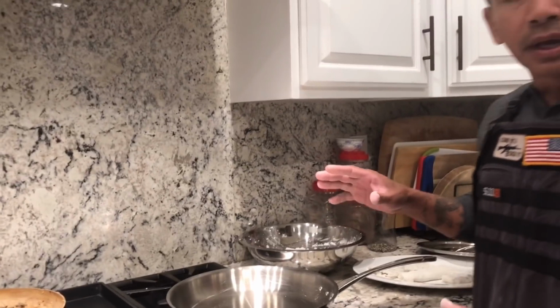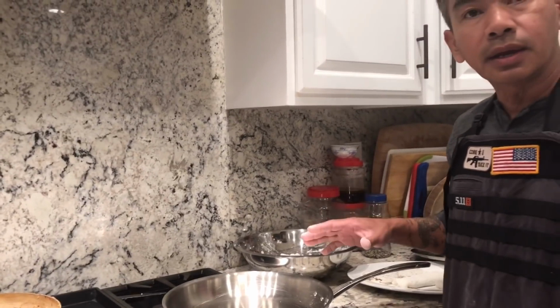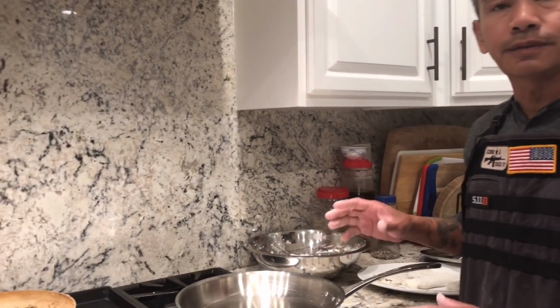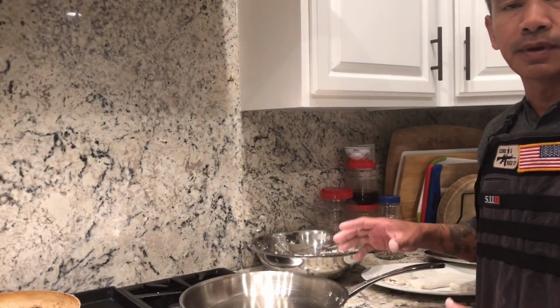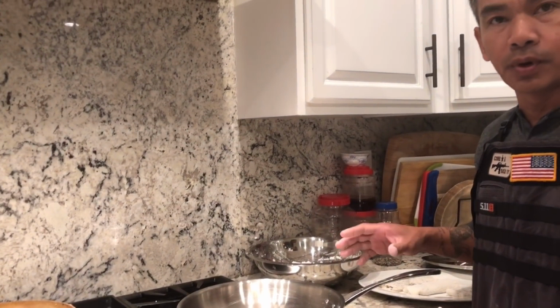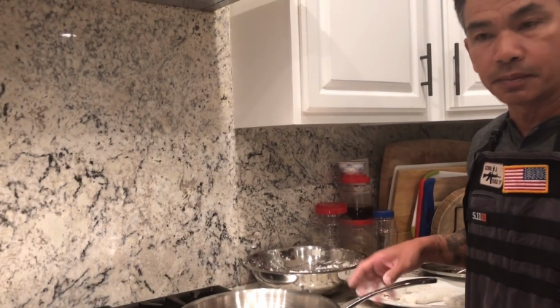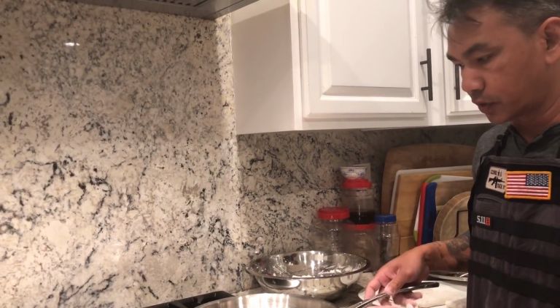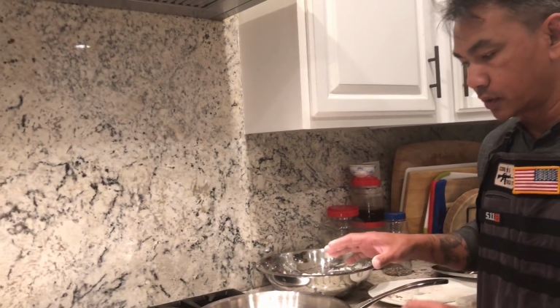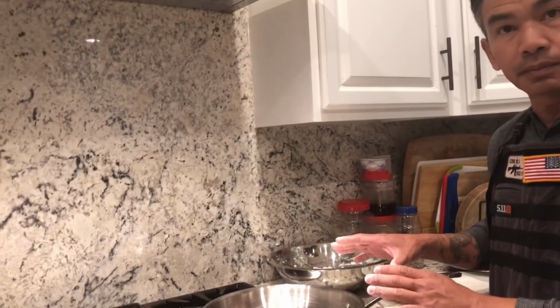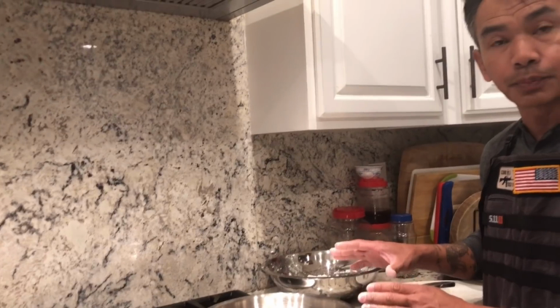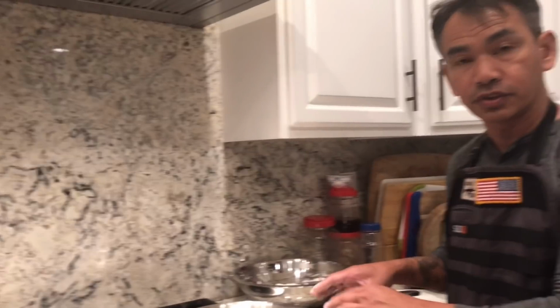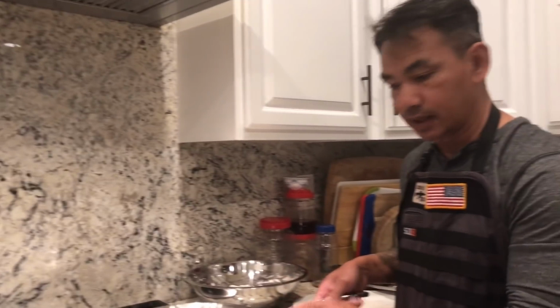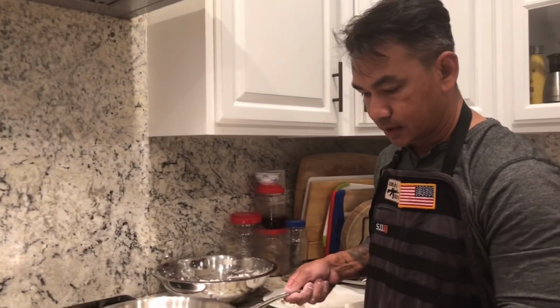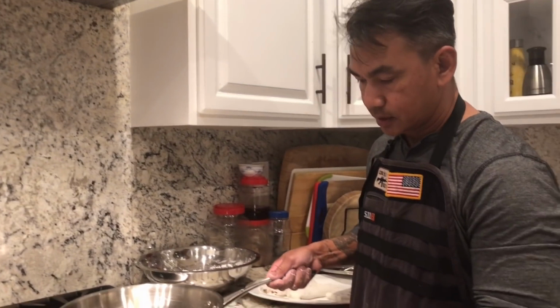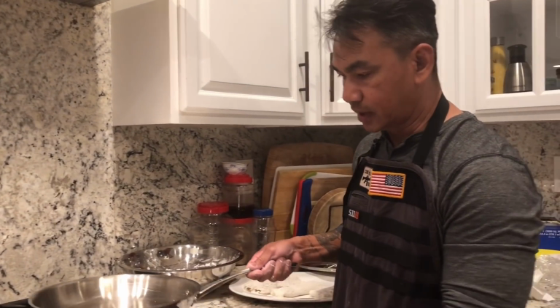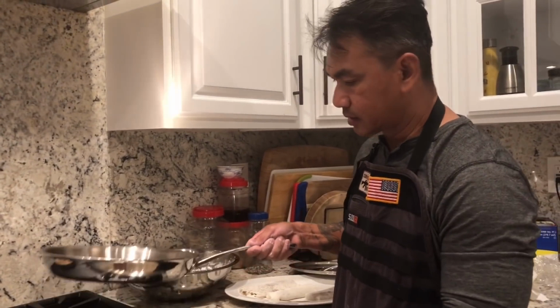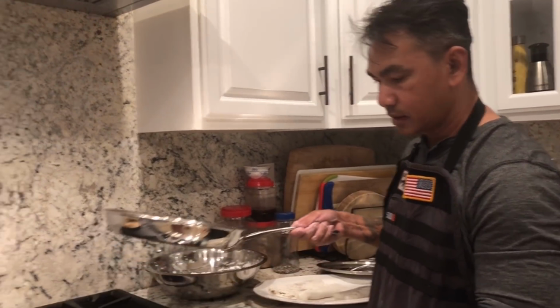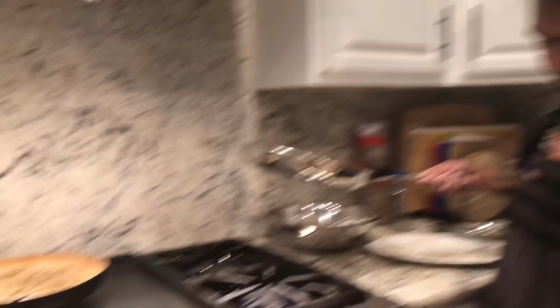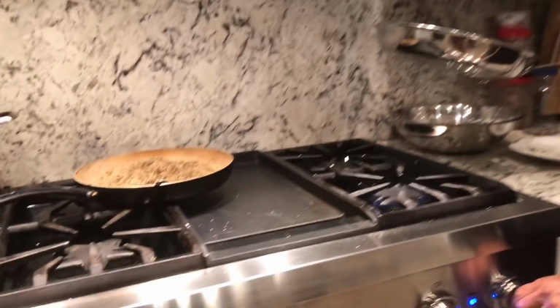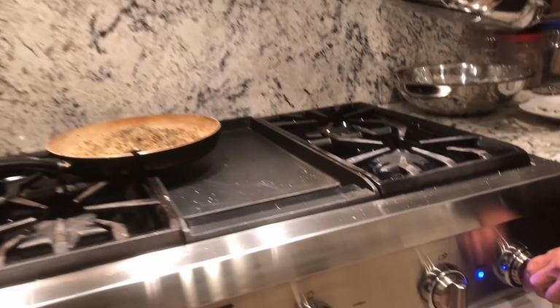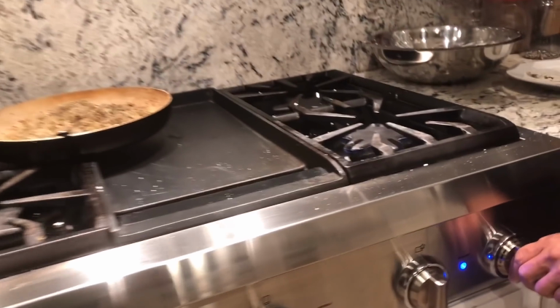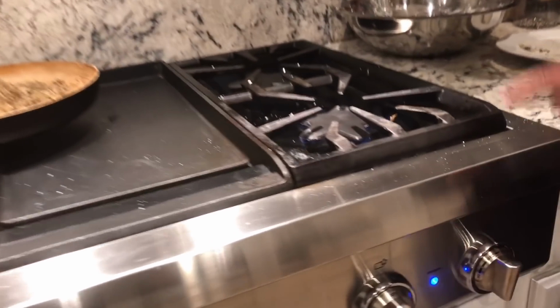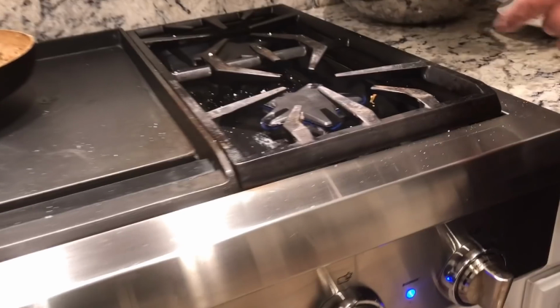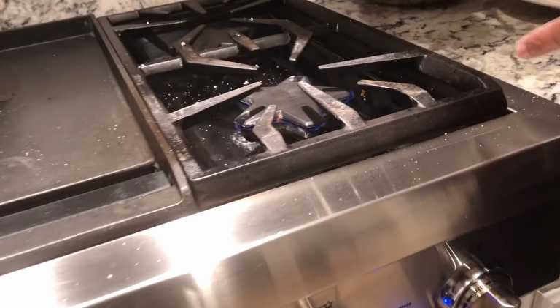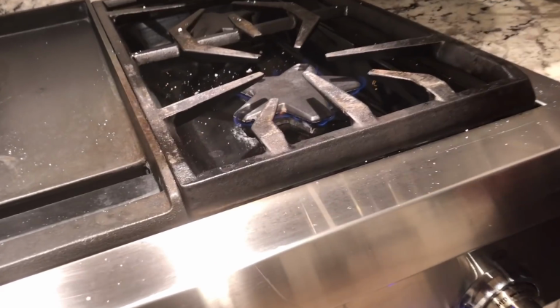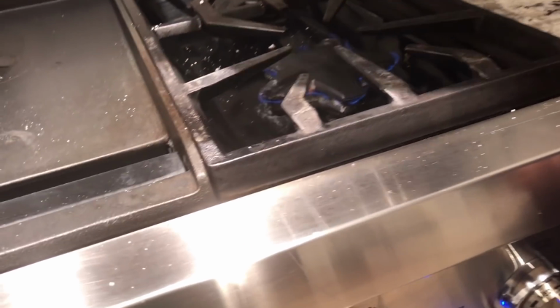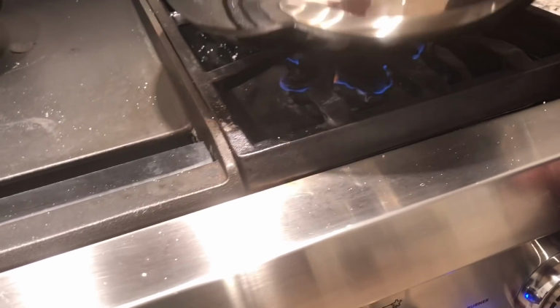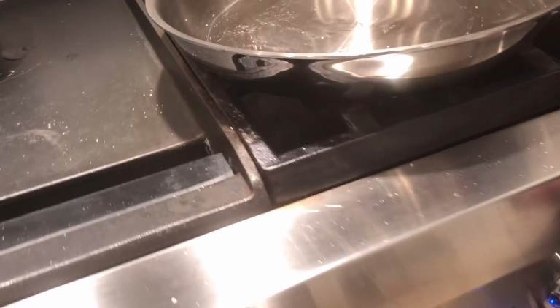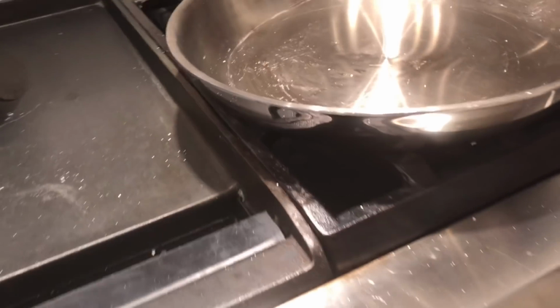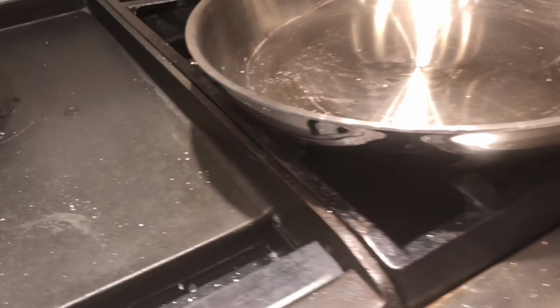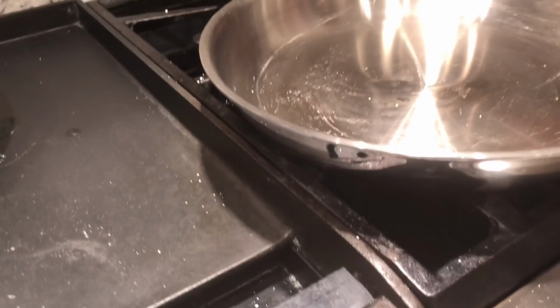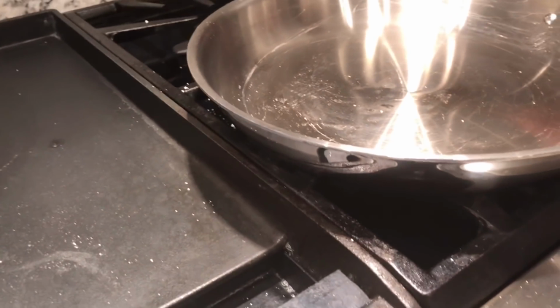Heating is very, very important. Make sure you preheat your pan to a very, very low heat.